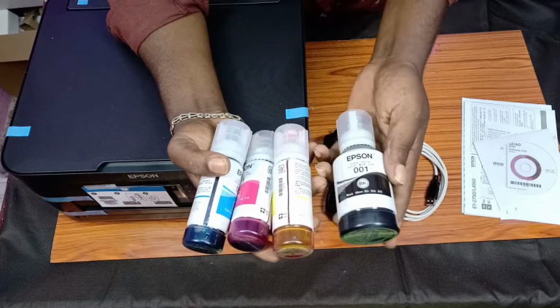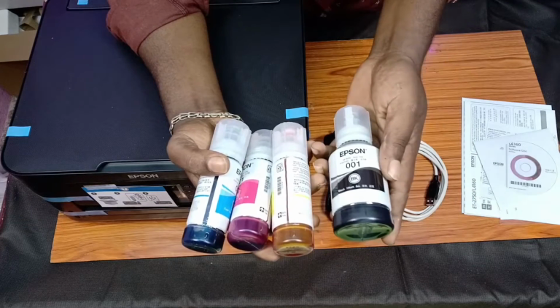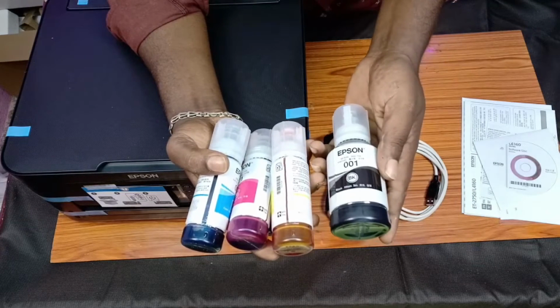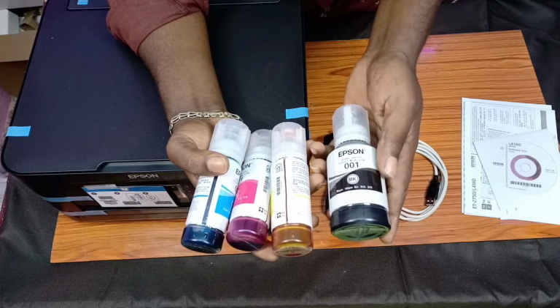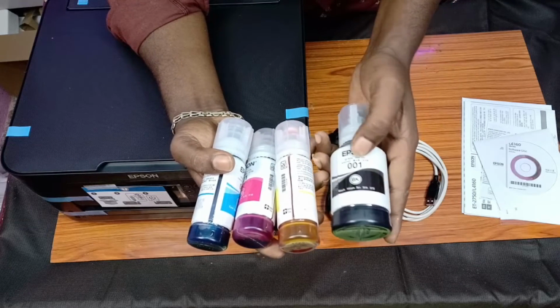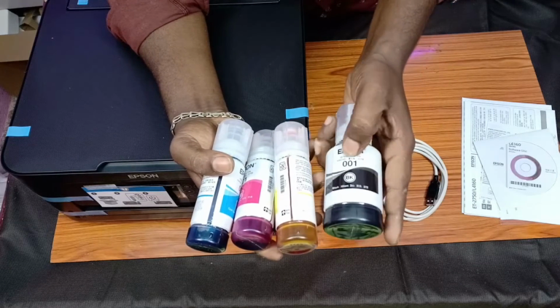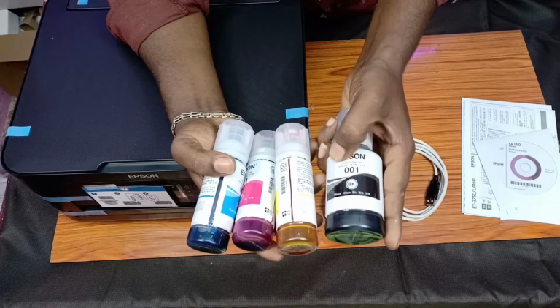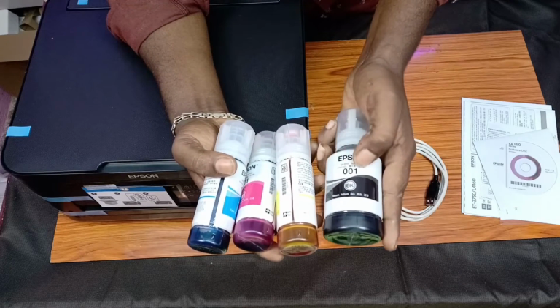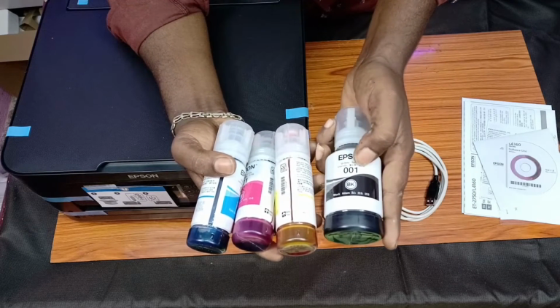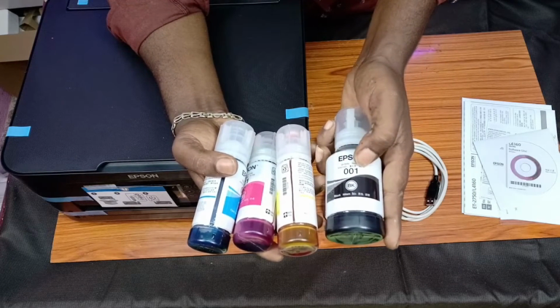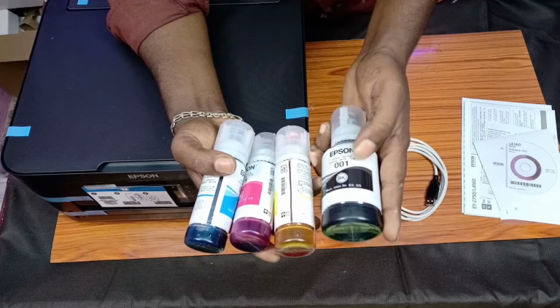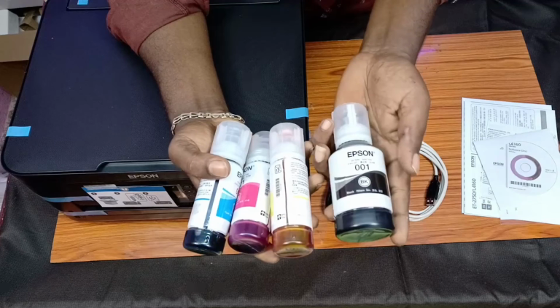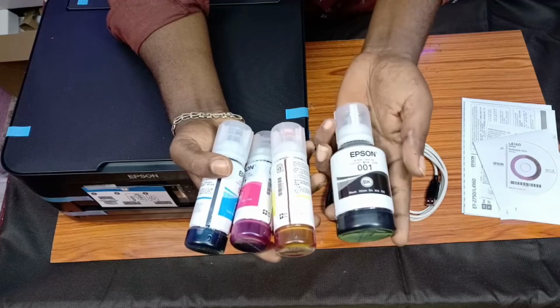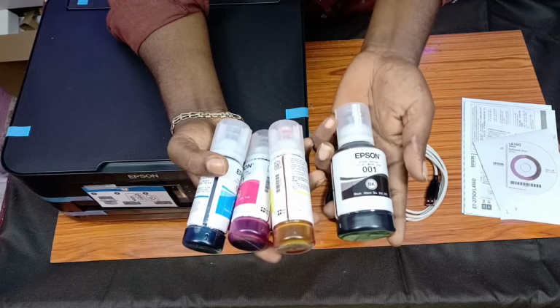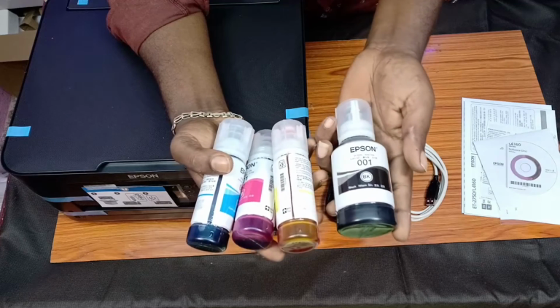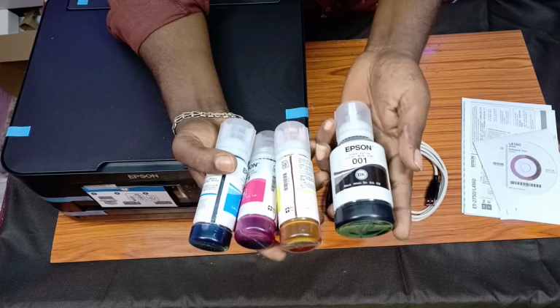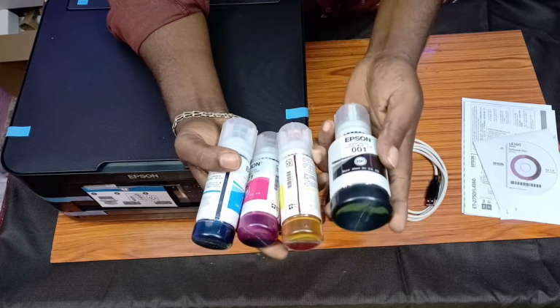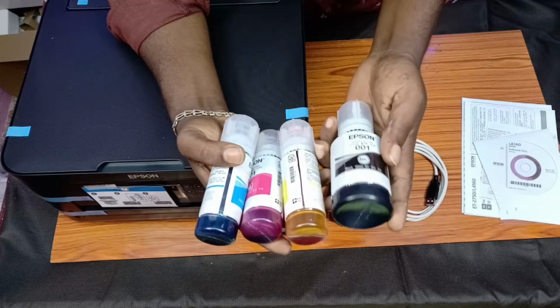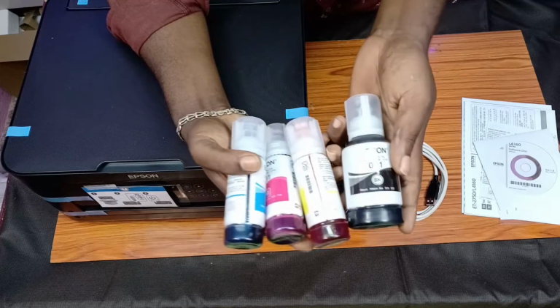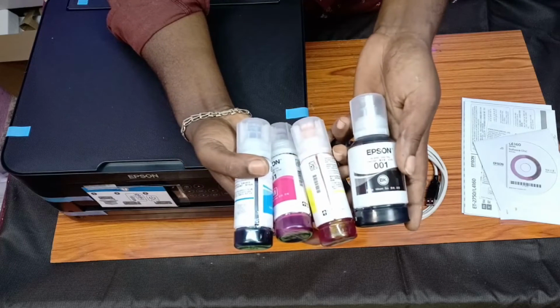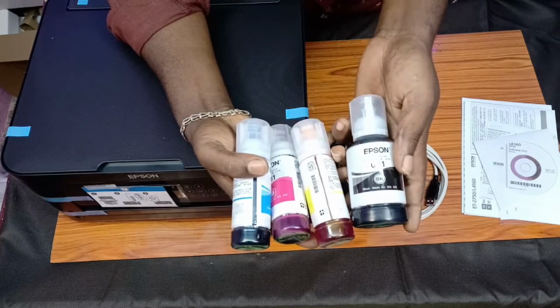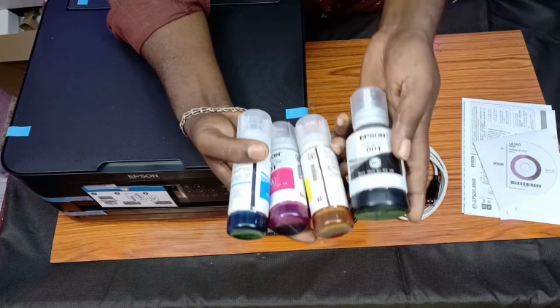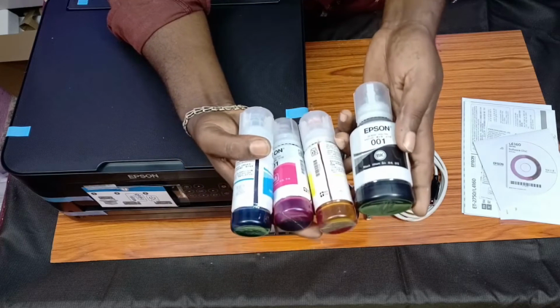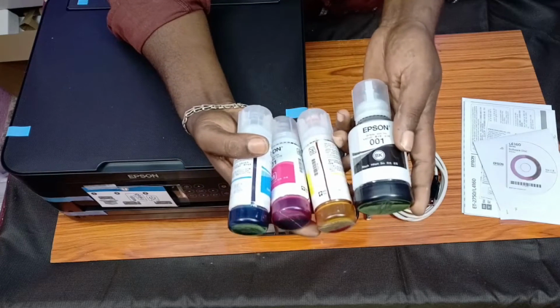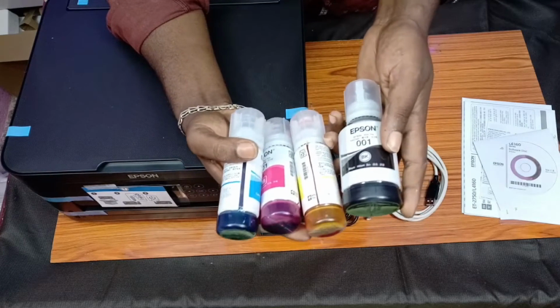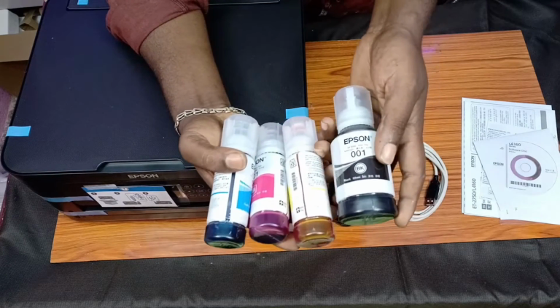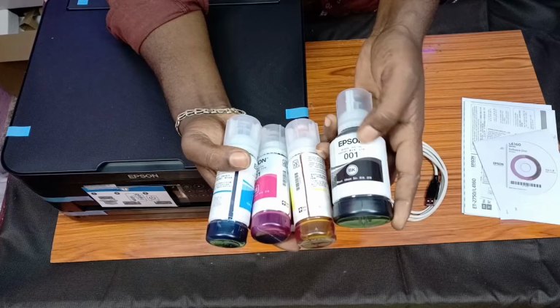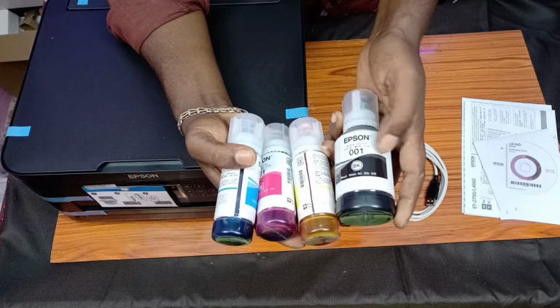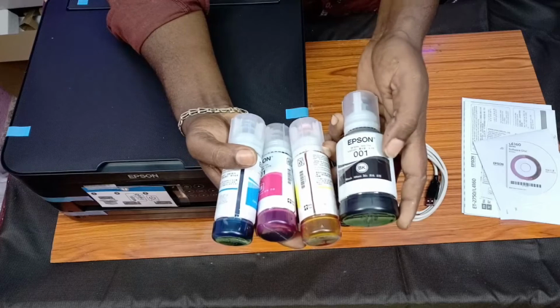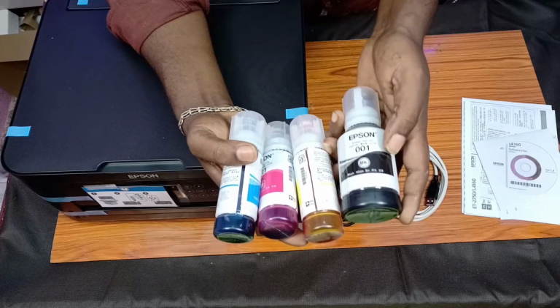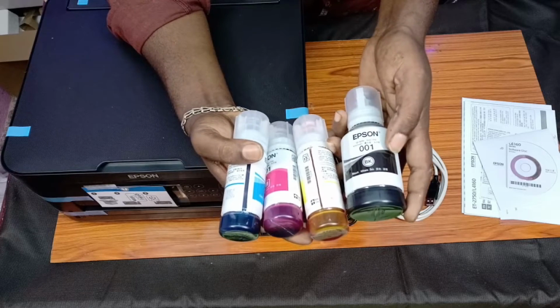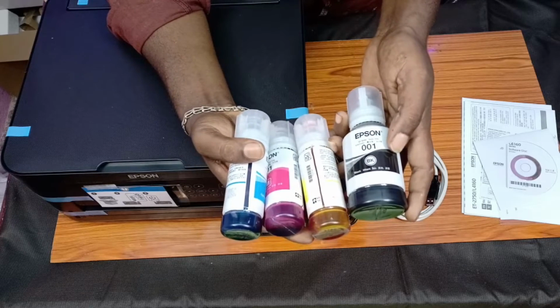If you have a 001 model, you can find it at a service center in the offline market. Online, we also have the original ink bottle available.